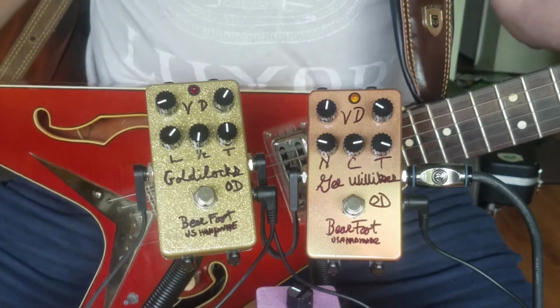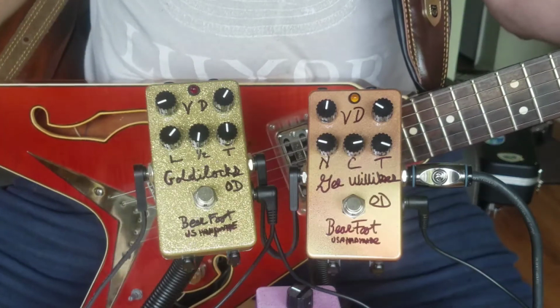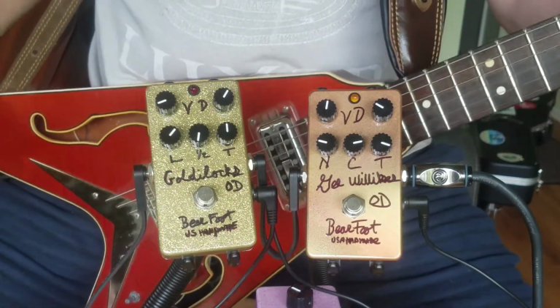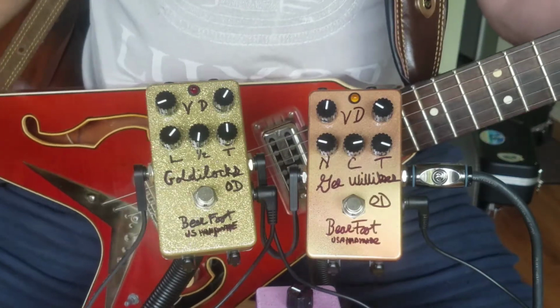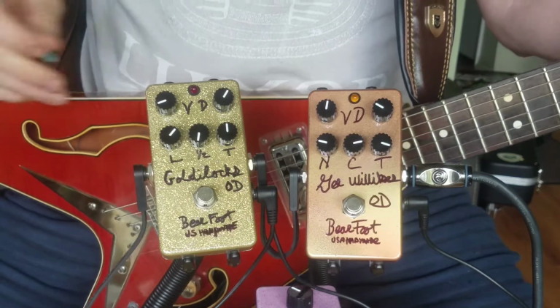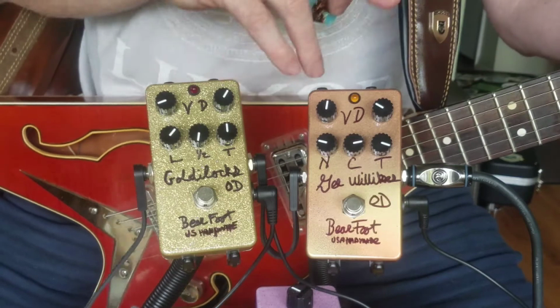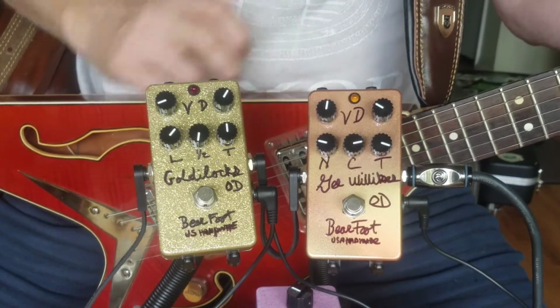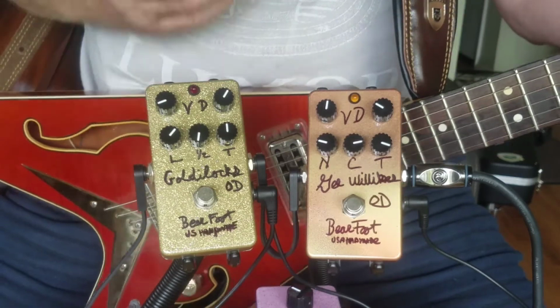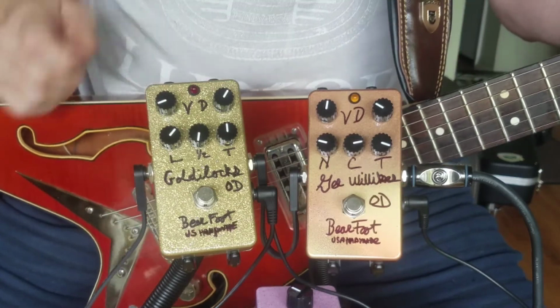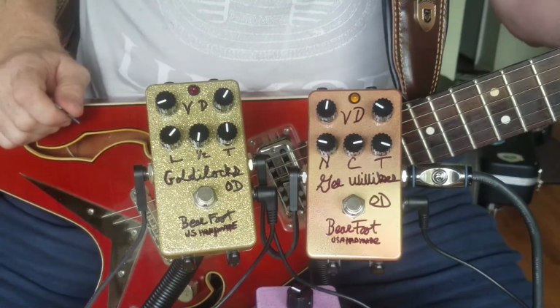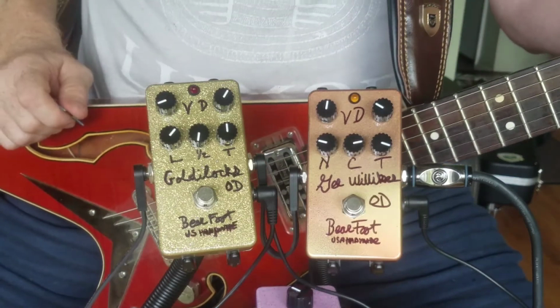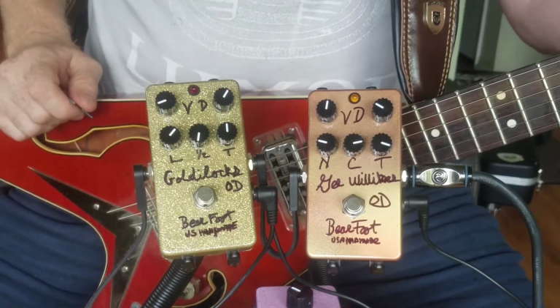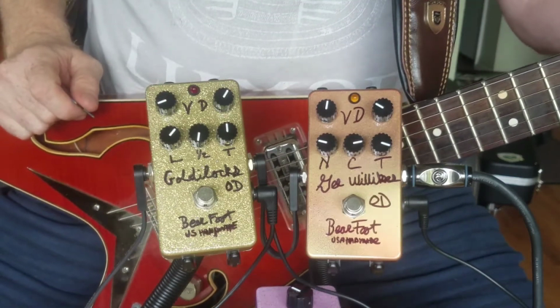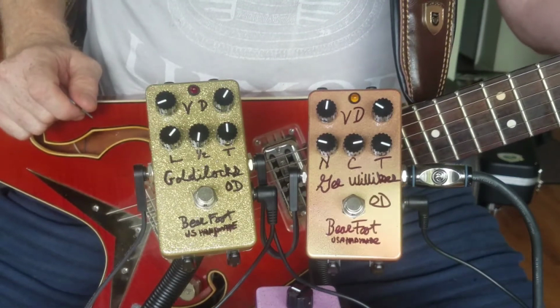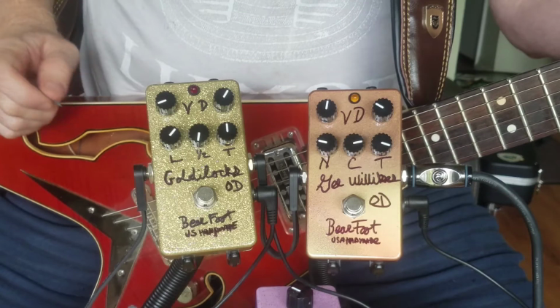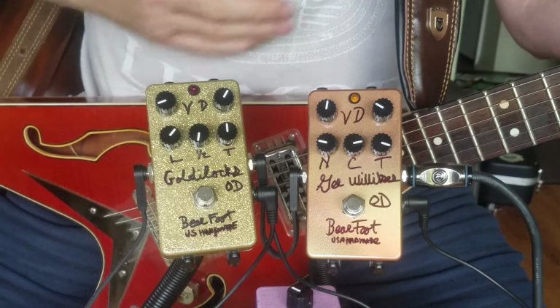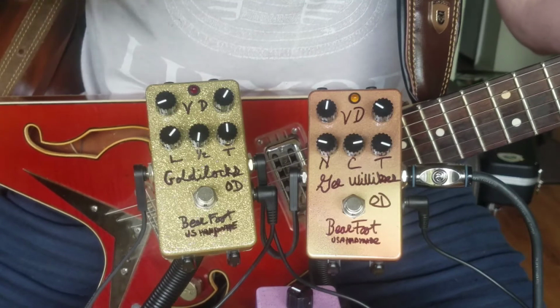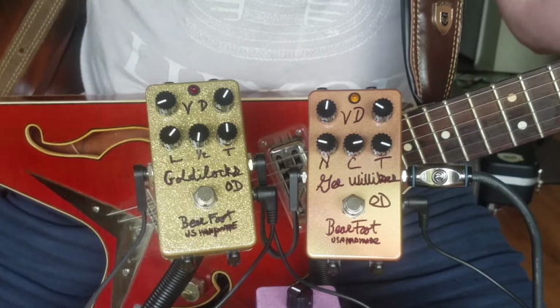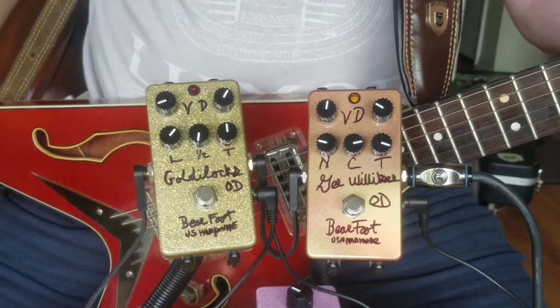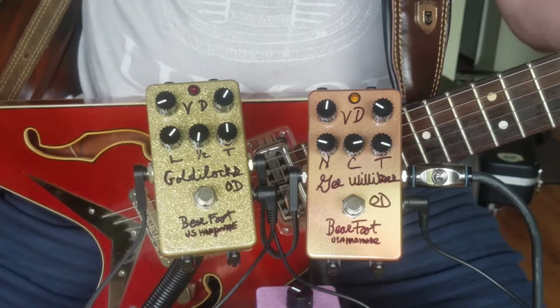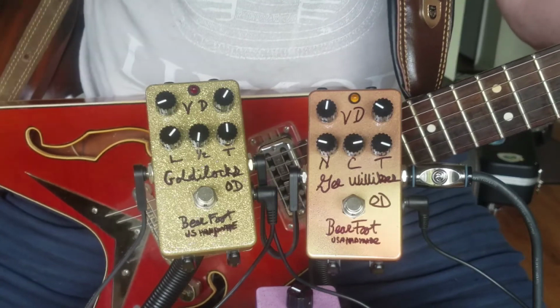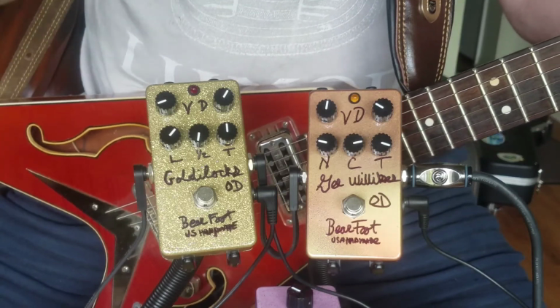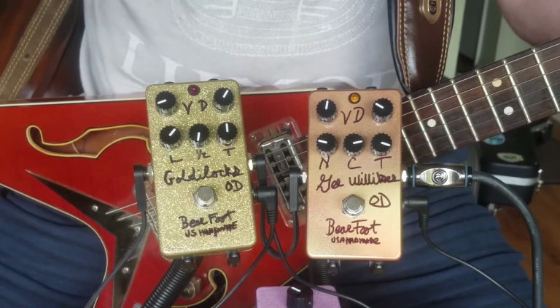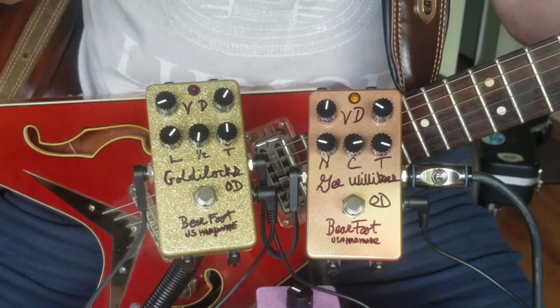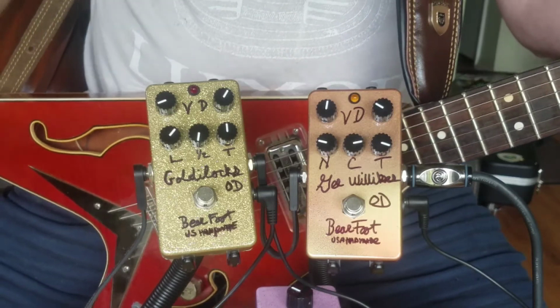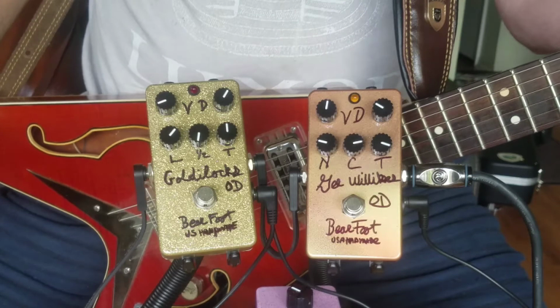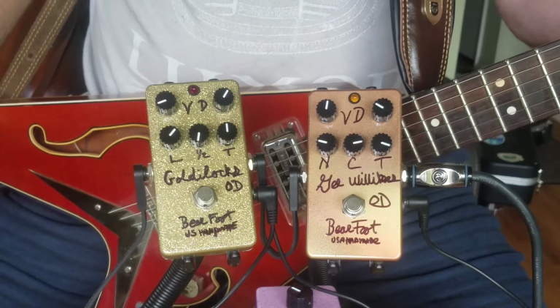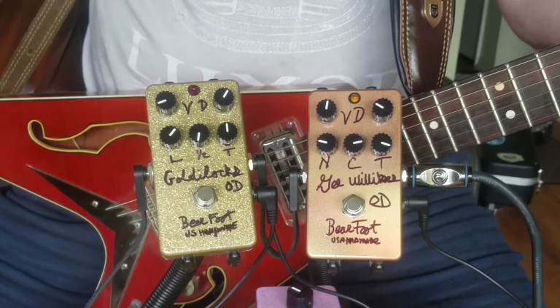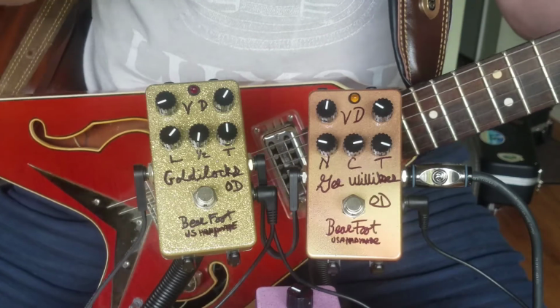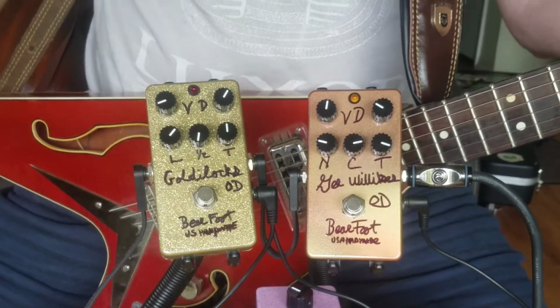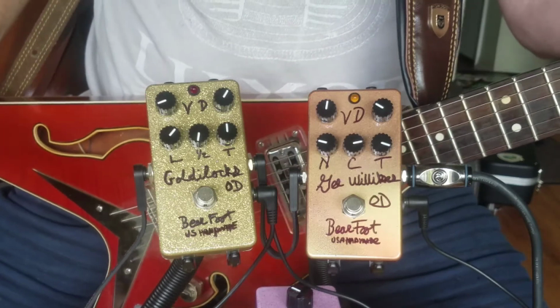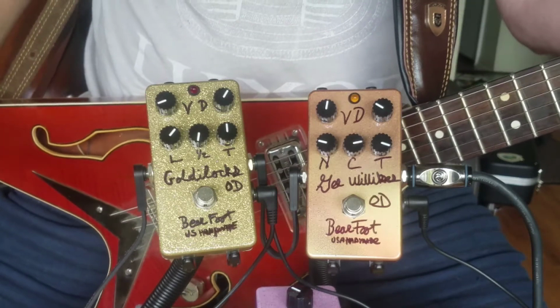G. Willikers, Wally! This is the G. Willikers Overdrive. It's an update to the Model G. And the G, of course, stands for the Gibson Amps of that era back in the 50s when G. Willikers was a popular phrase.